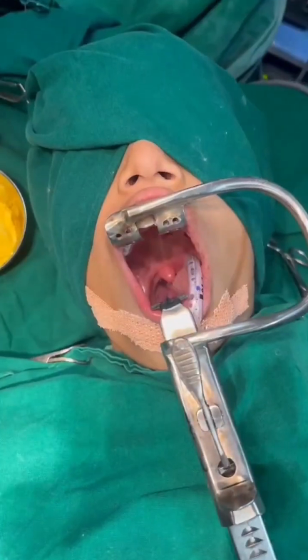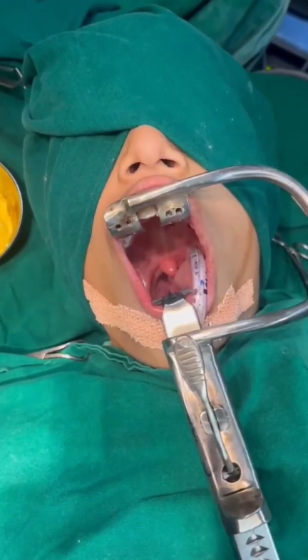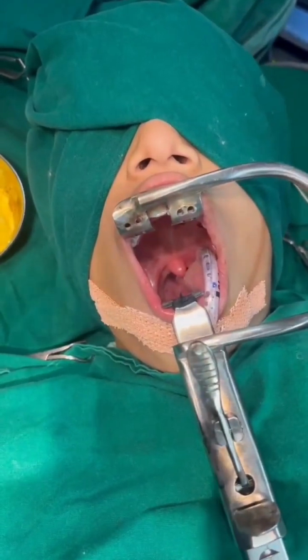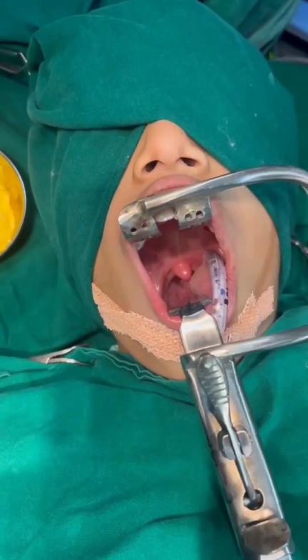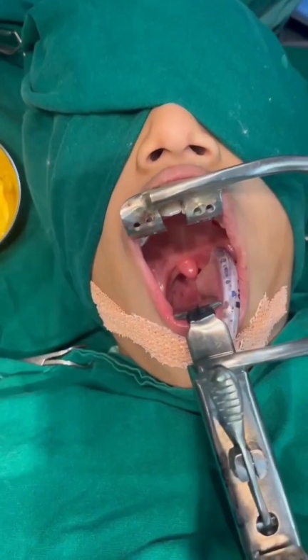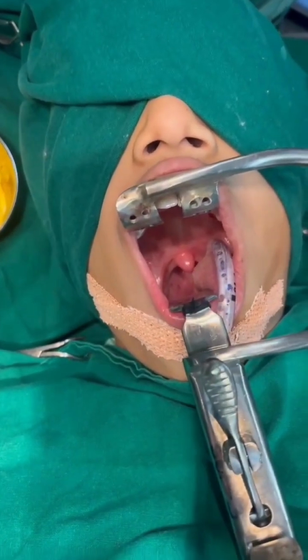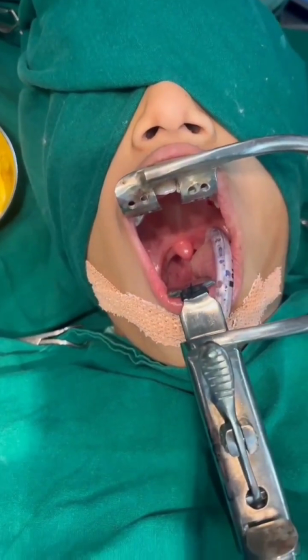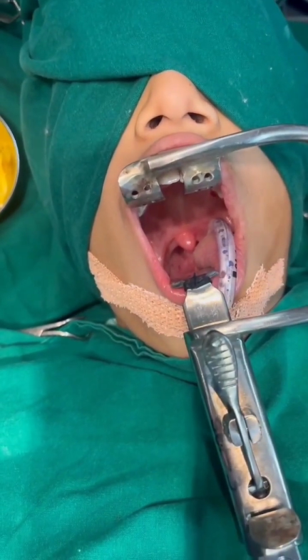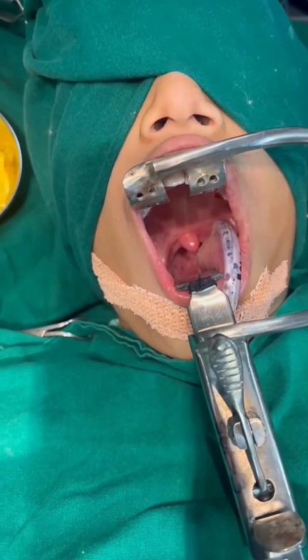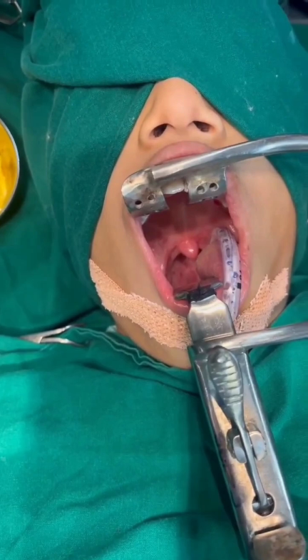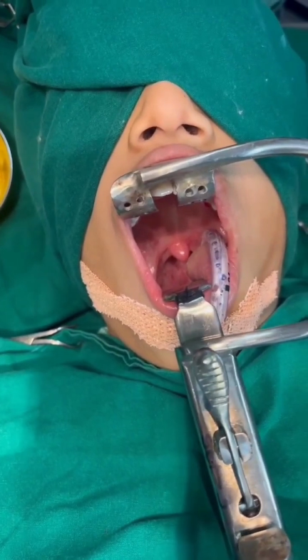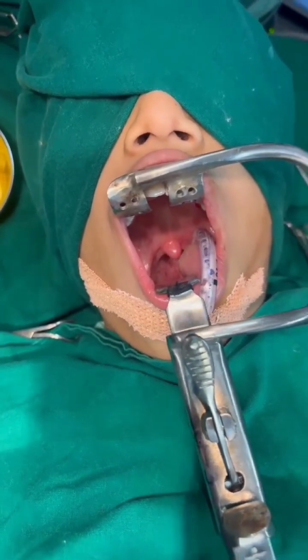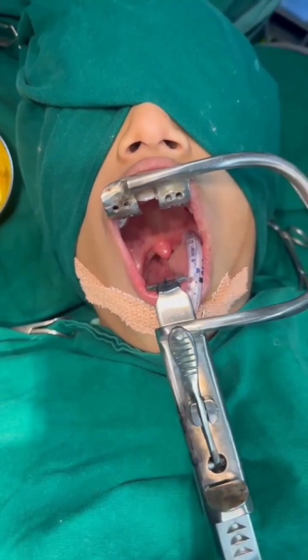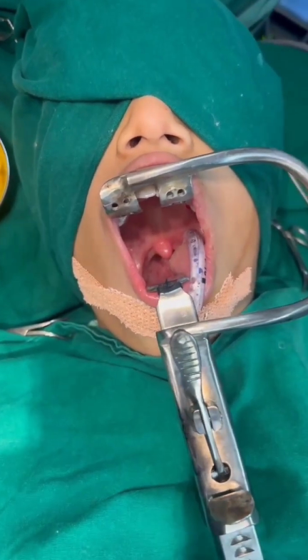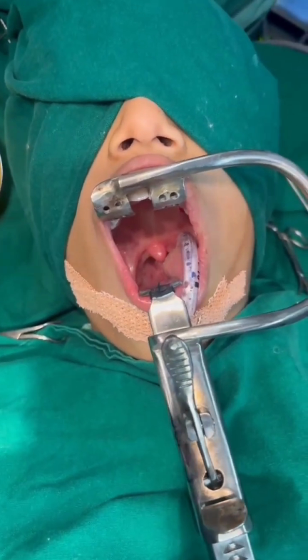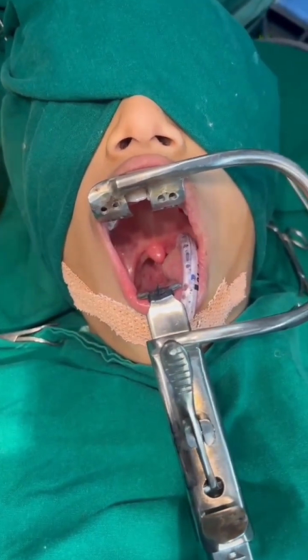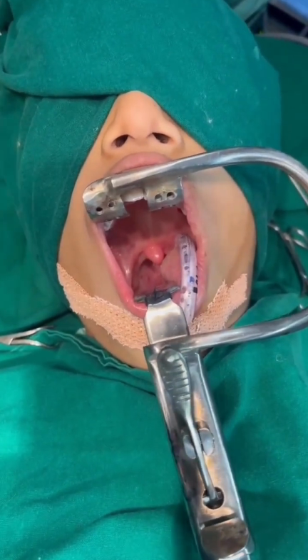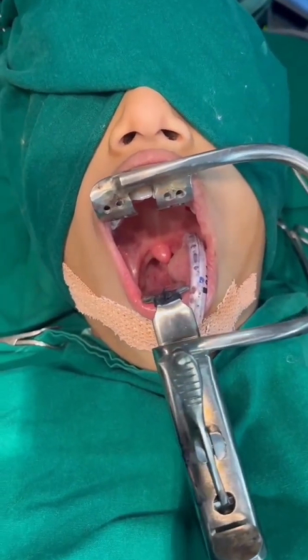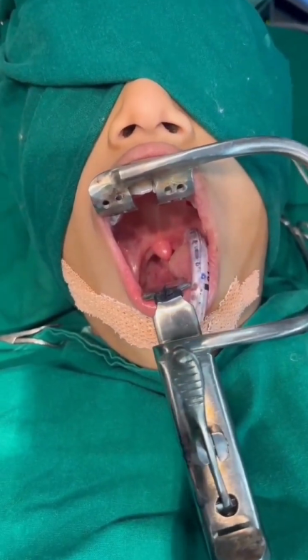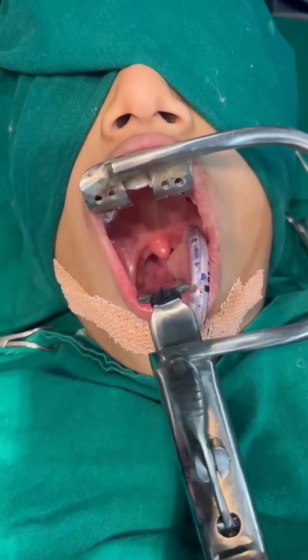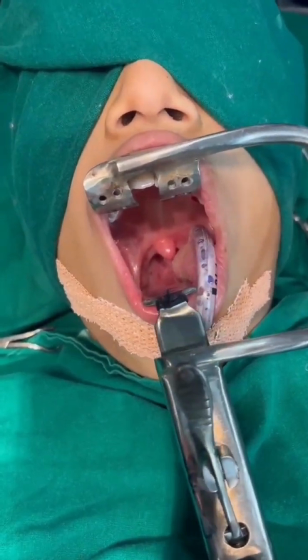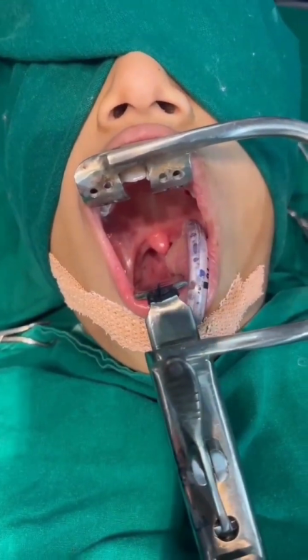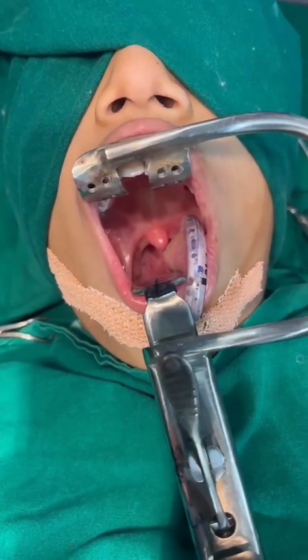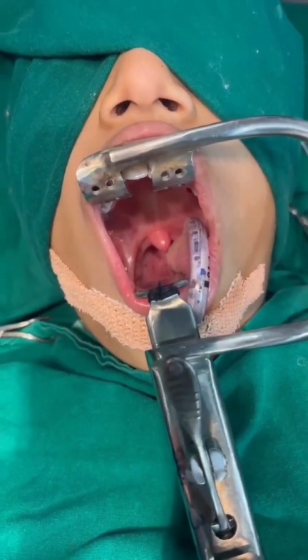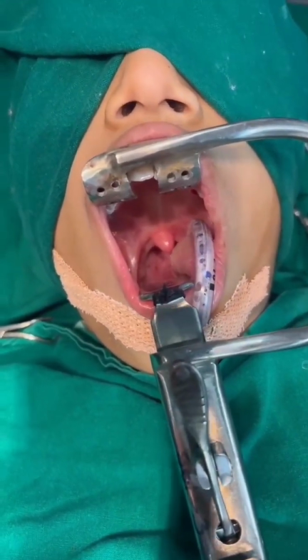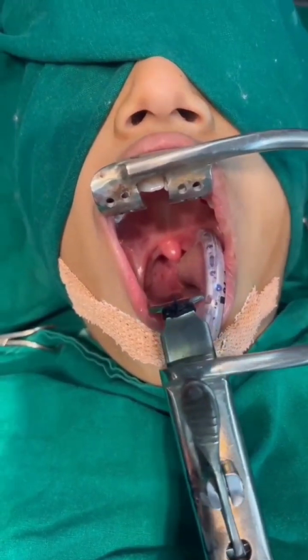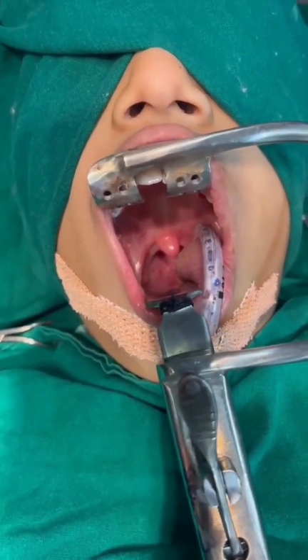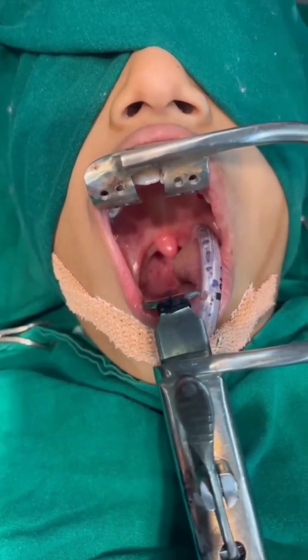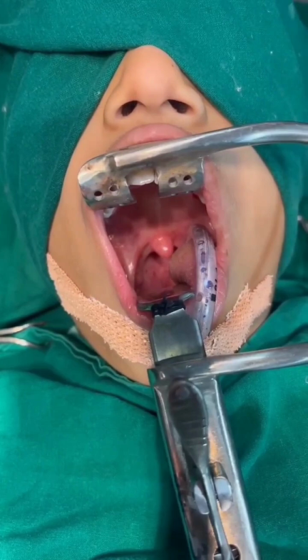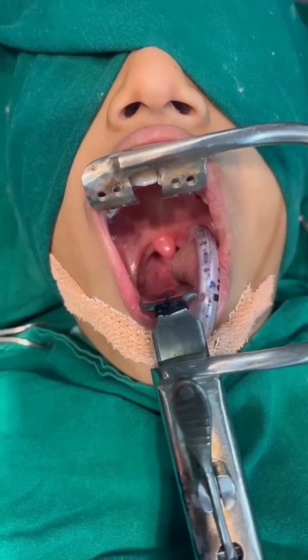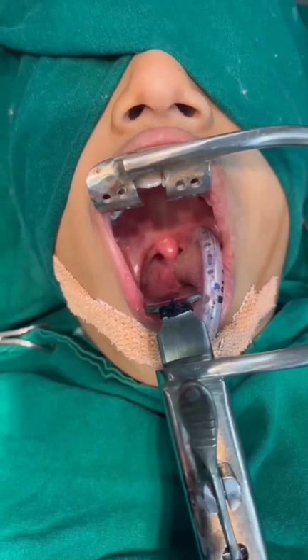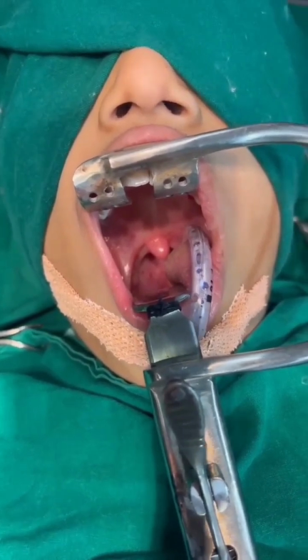We can use a tongue depressor to press the blade. In this case, for demonstration purposes we have used a Boyle Davis mouth gag so we can record in a nice way, as there are hardly any videos on posterior nasal packing.